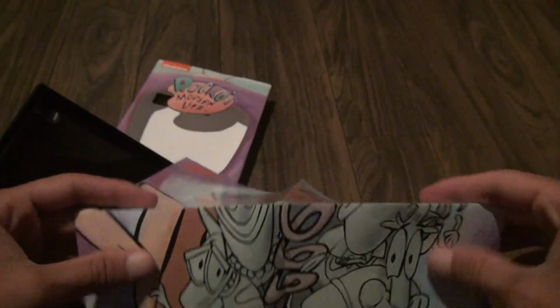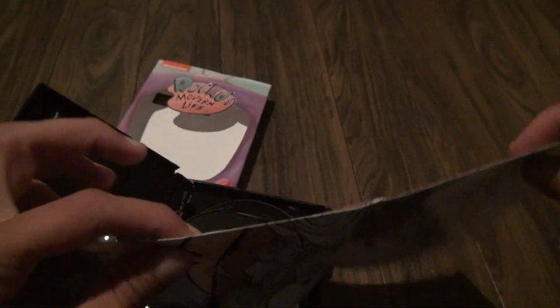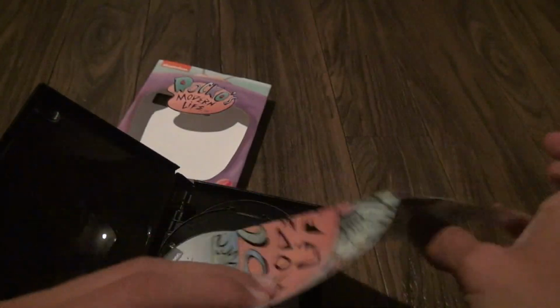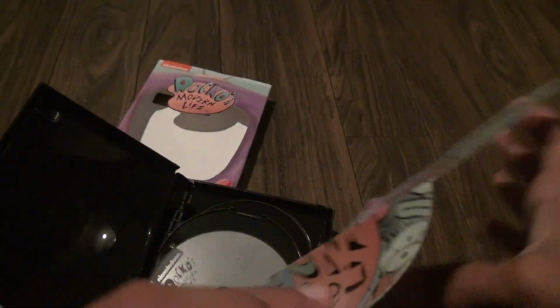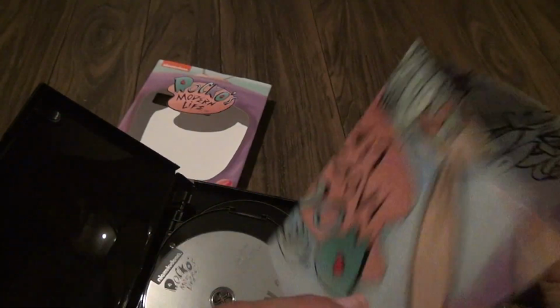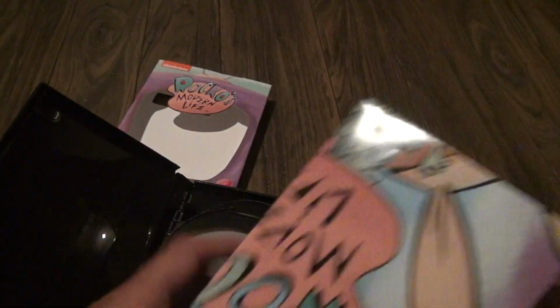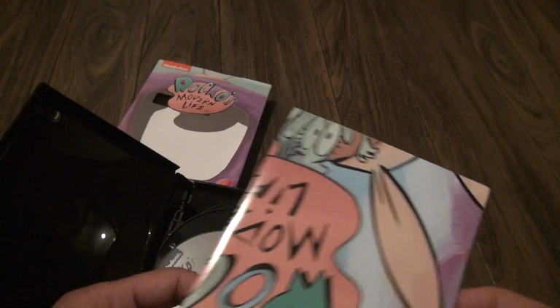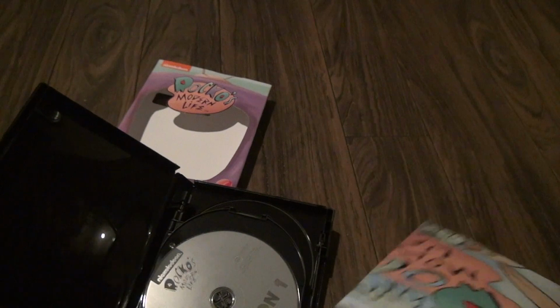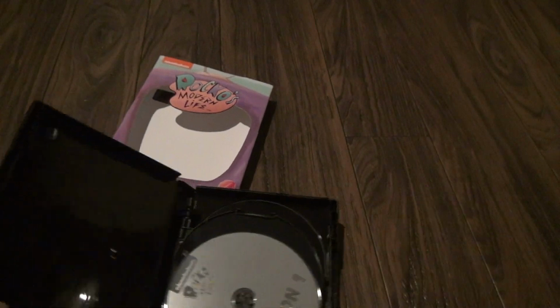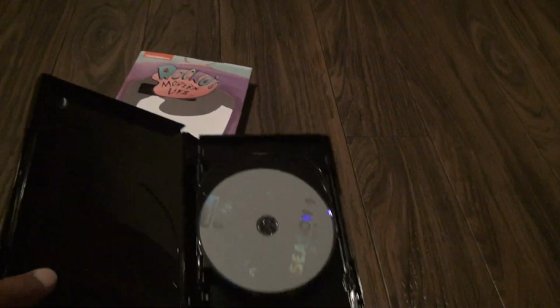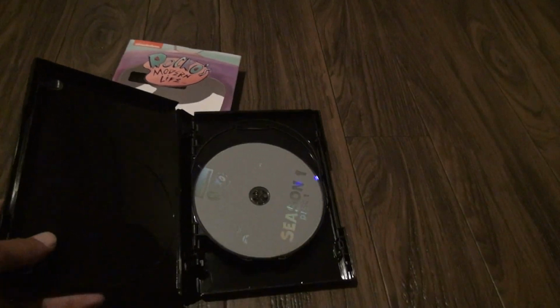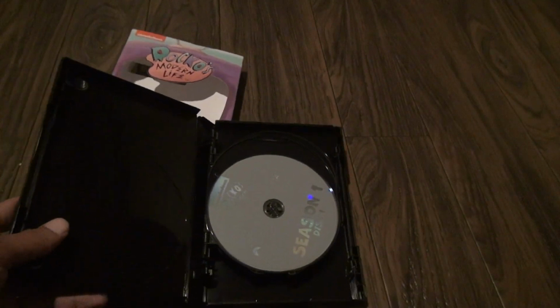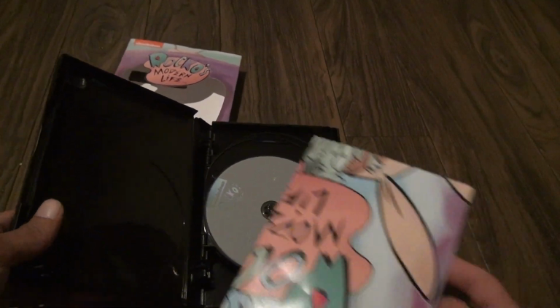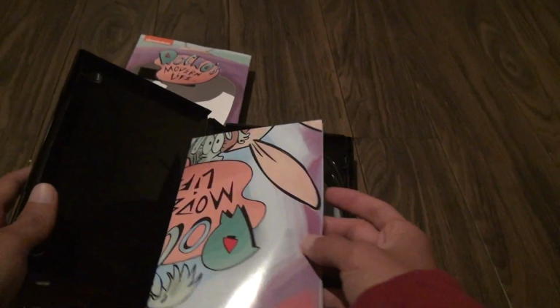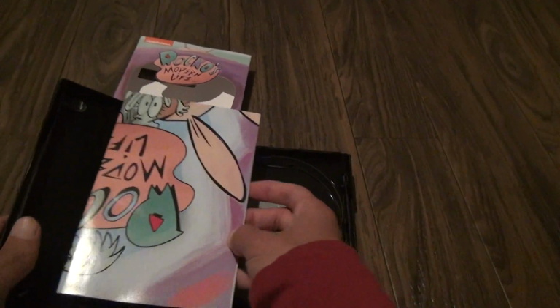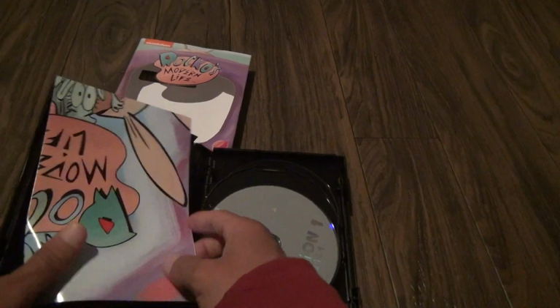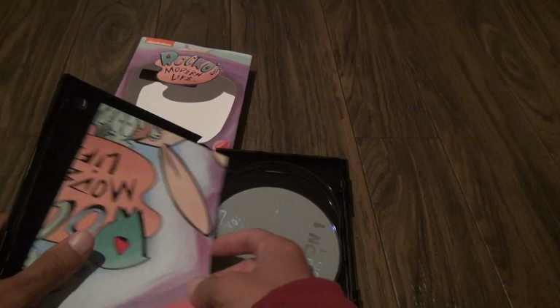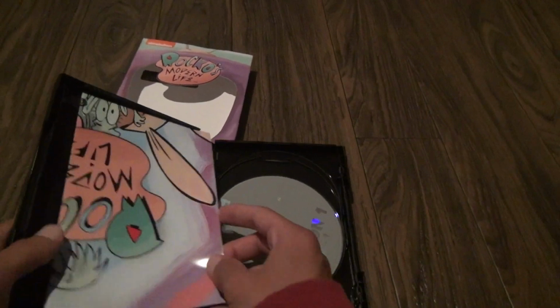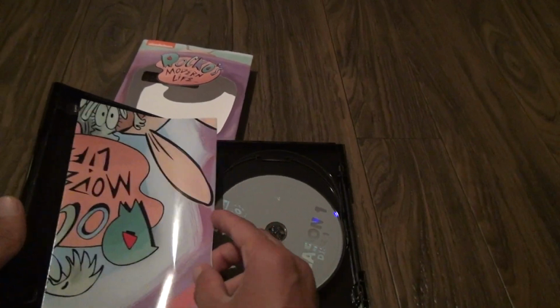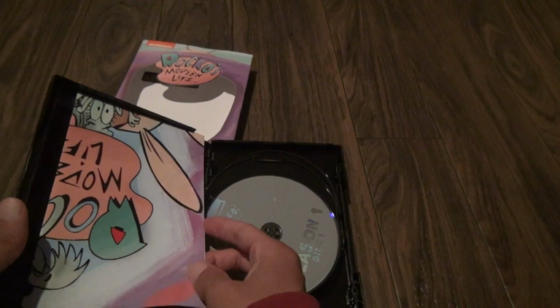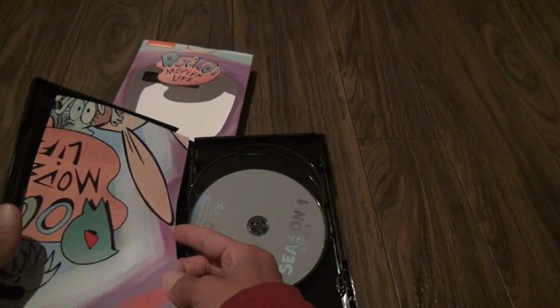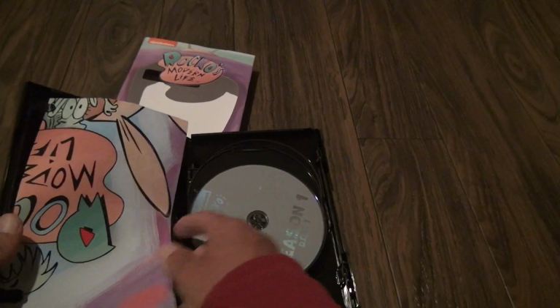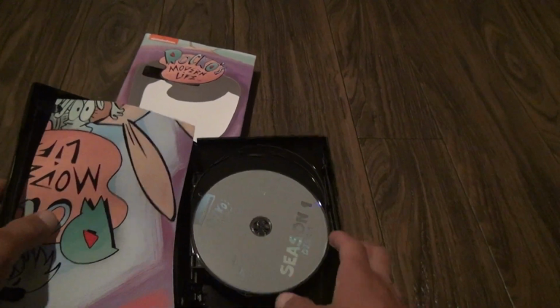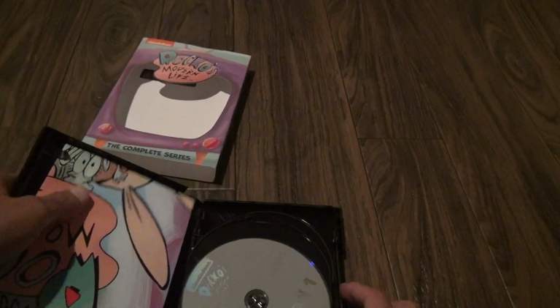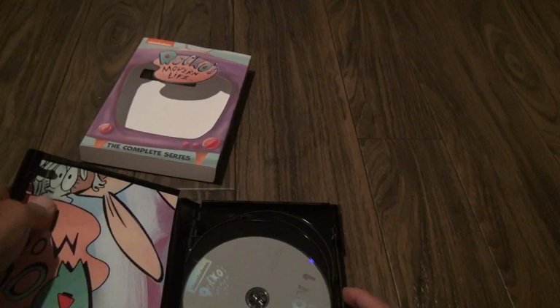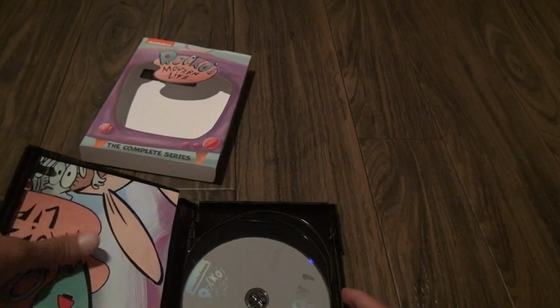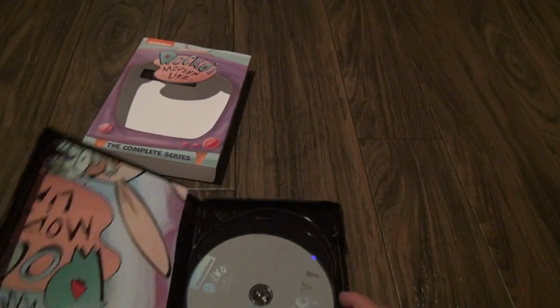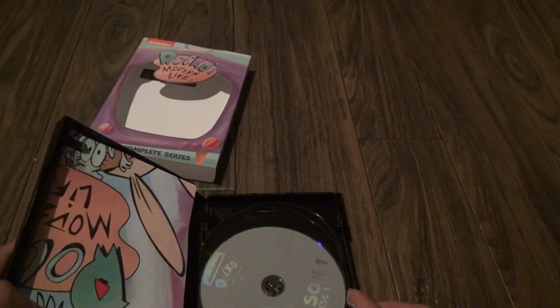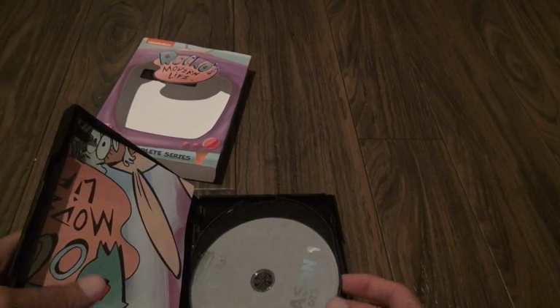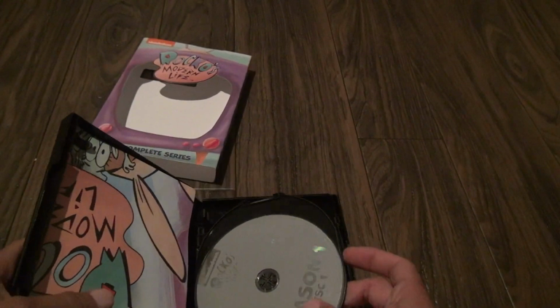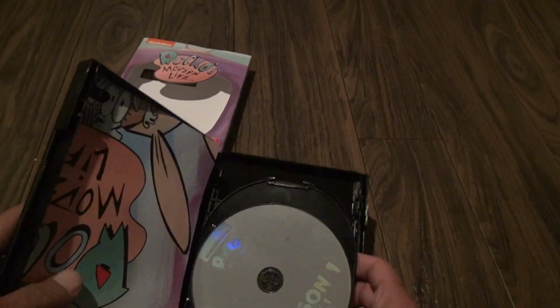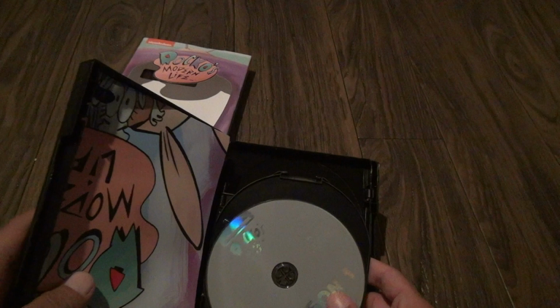This is like 25 bucks and you can tell by the packaging — it's not very good — but they gave you a poster, I can't complain about that. They actually added something for once to one of these sets.